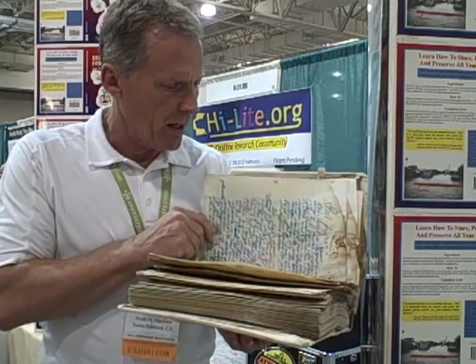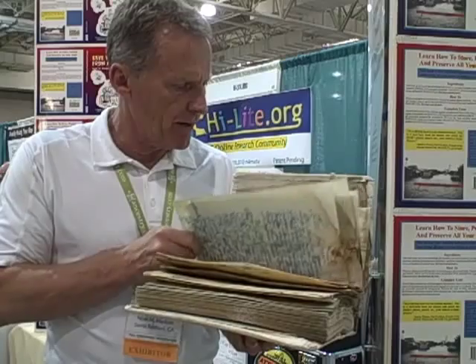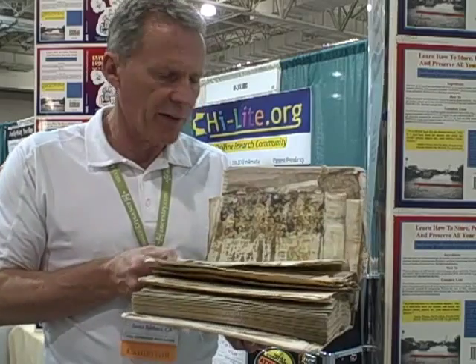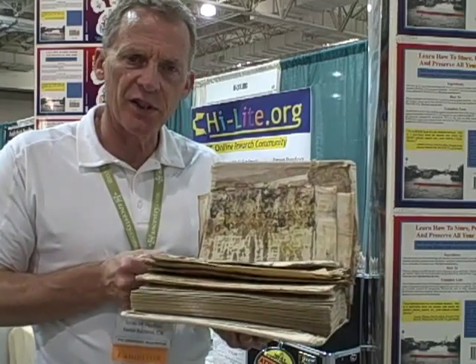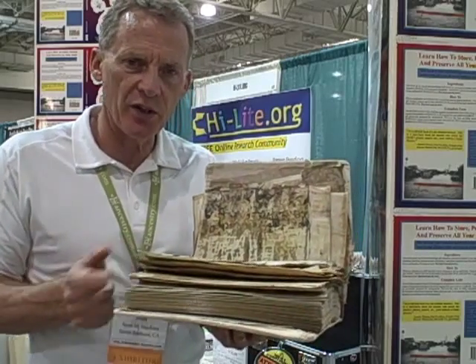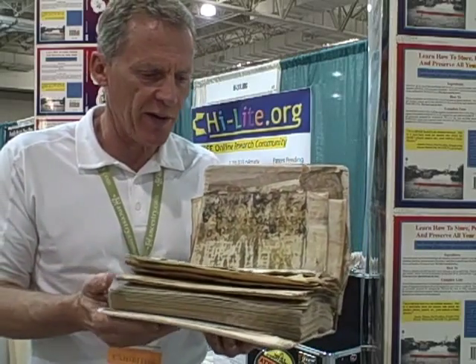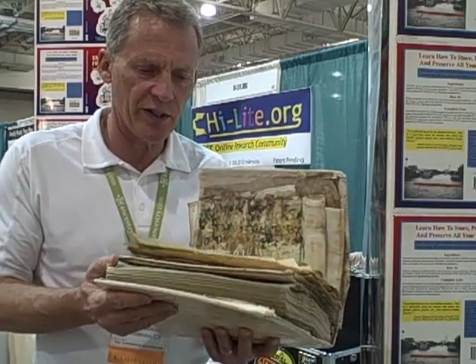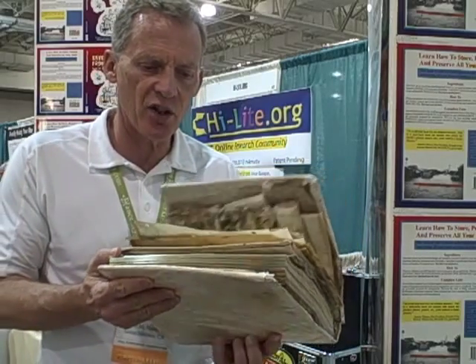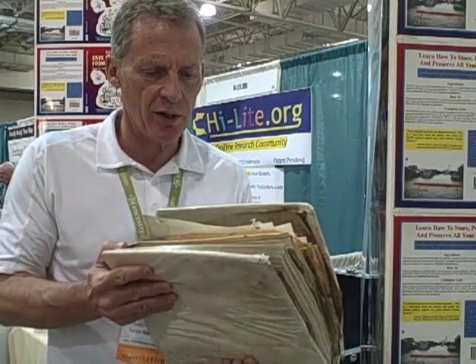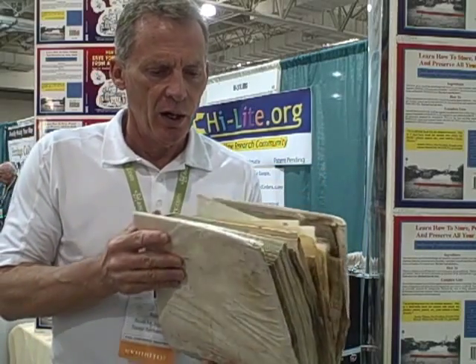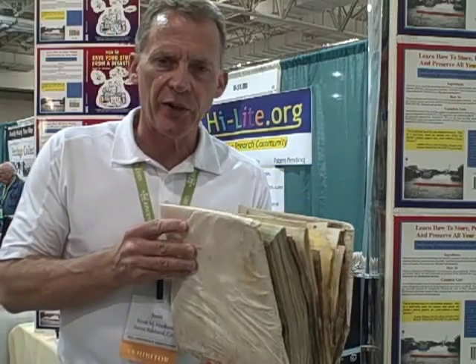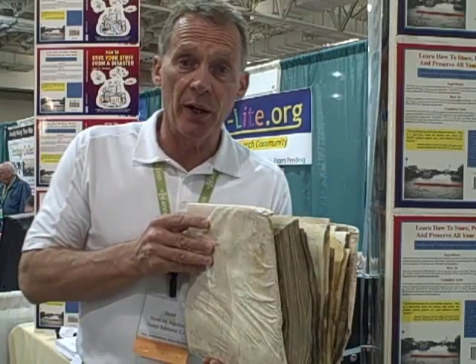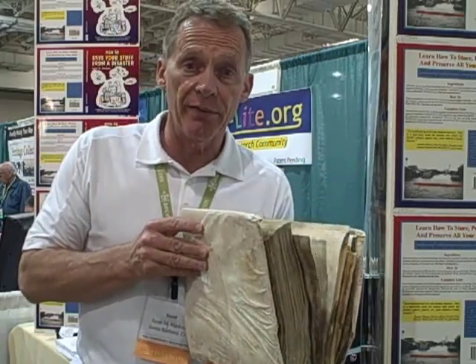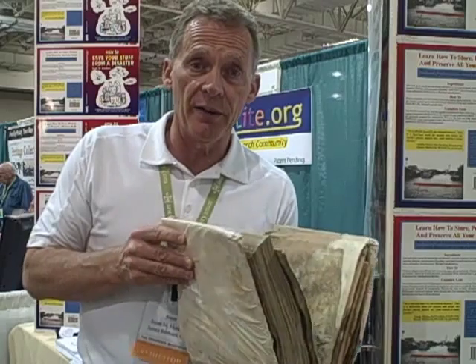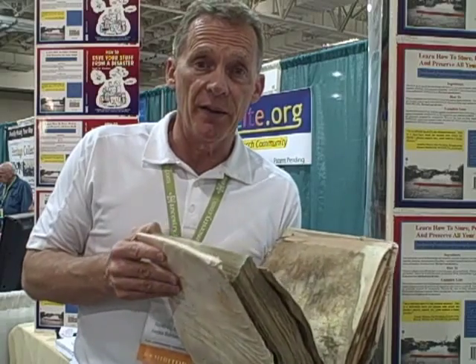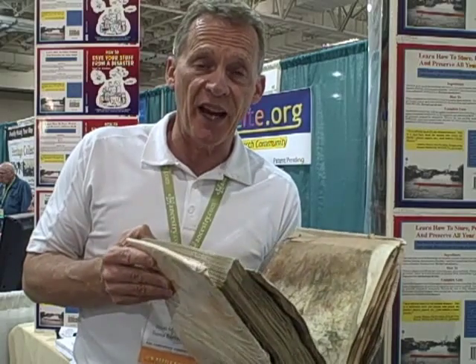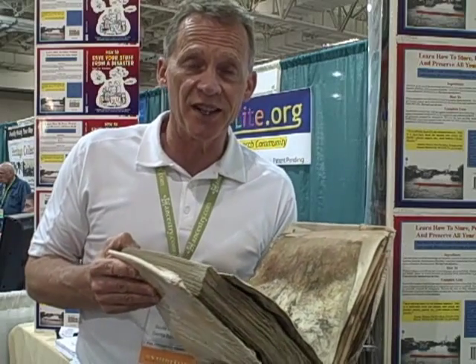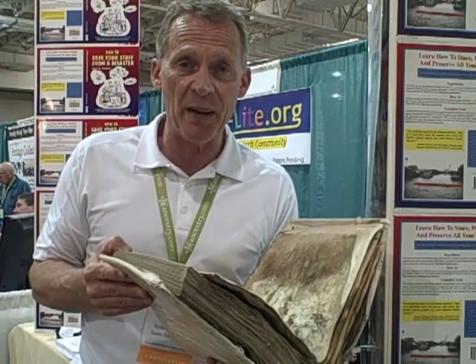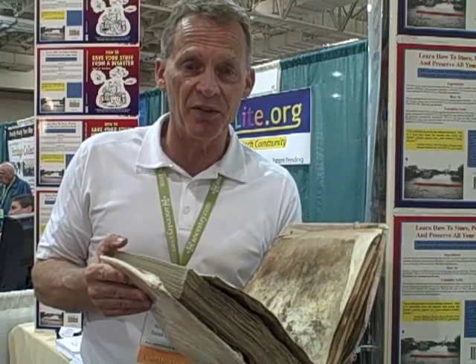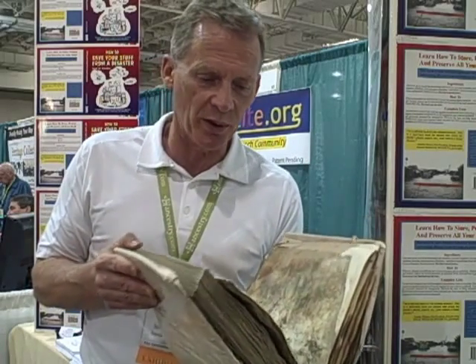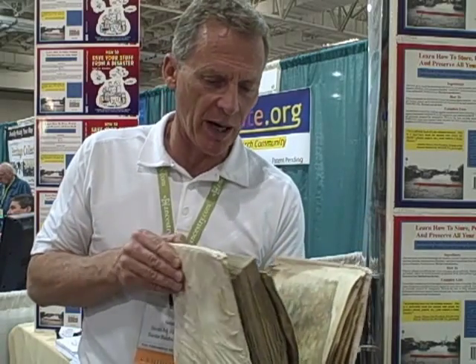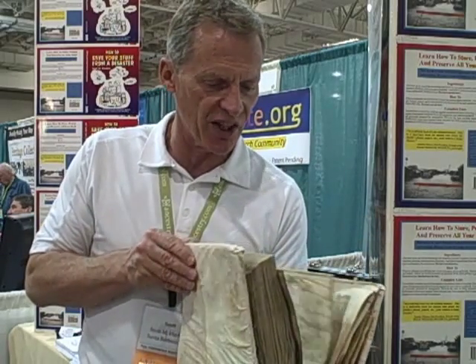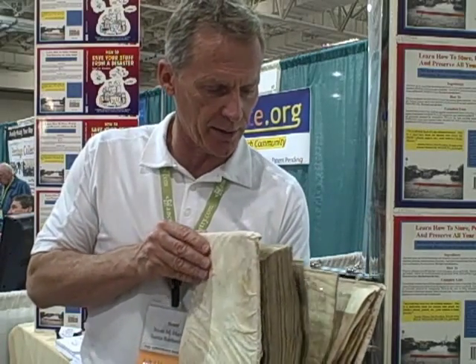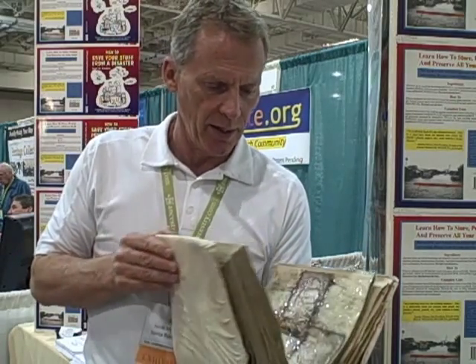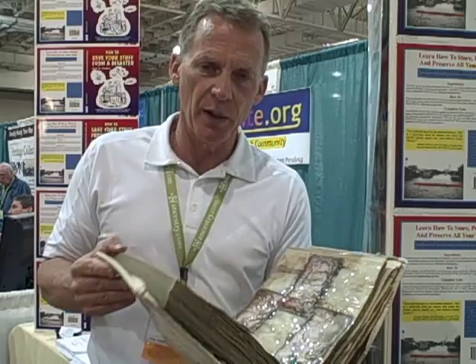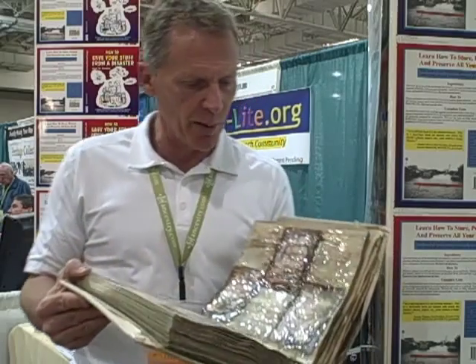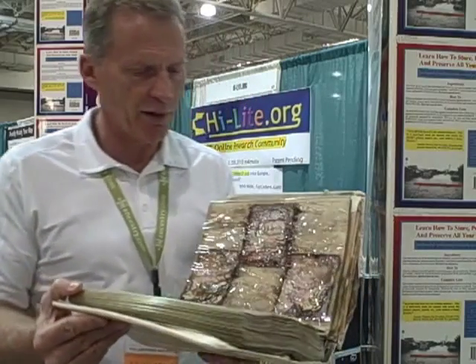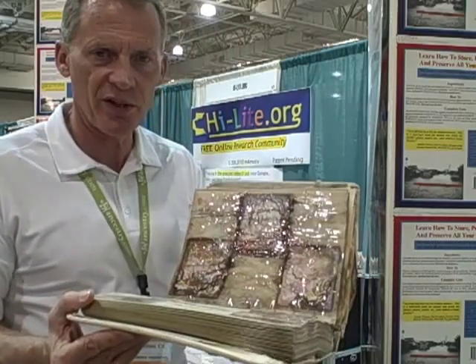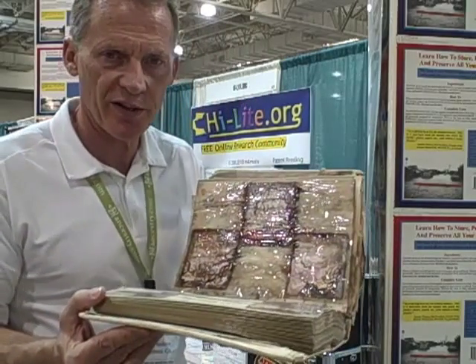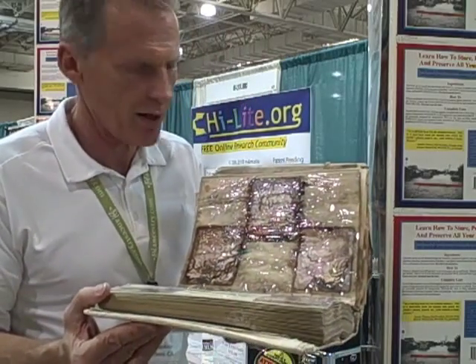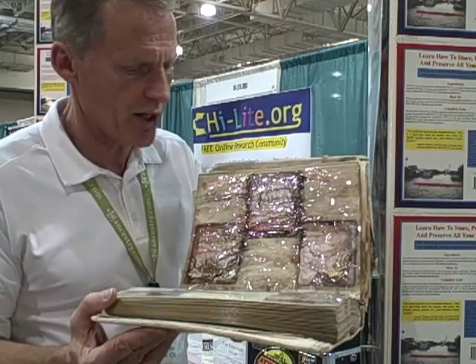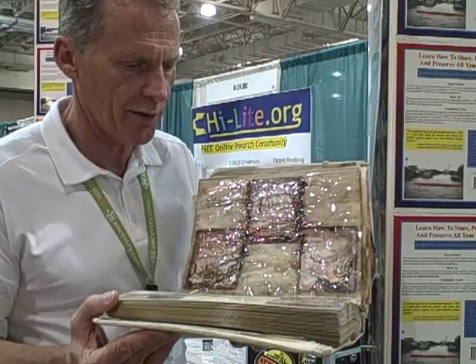A very difficult situation for this family. It's not just a scrapbook of their vacation — it's a scrapbook of children growing up, certificates, a real heartbreak. Look at the photos in this; they're just awful.